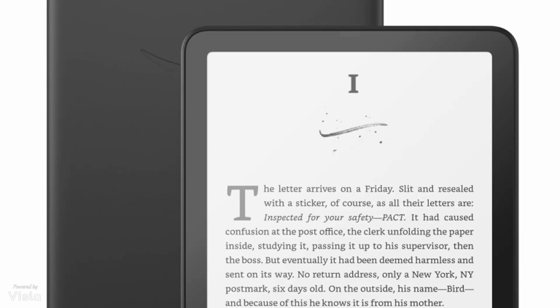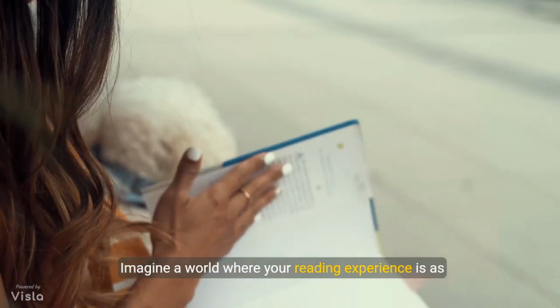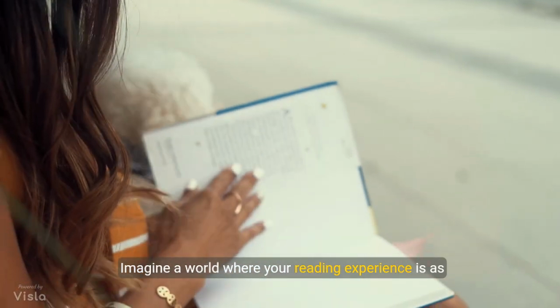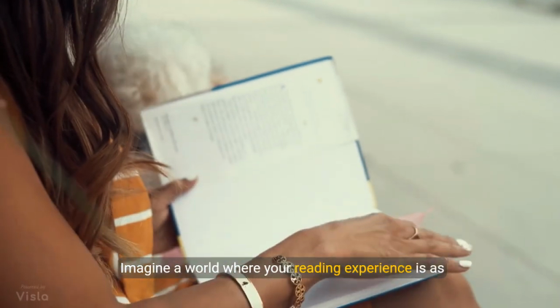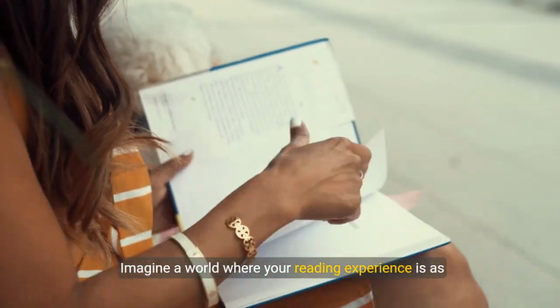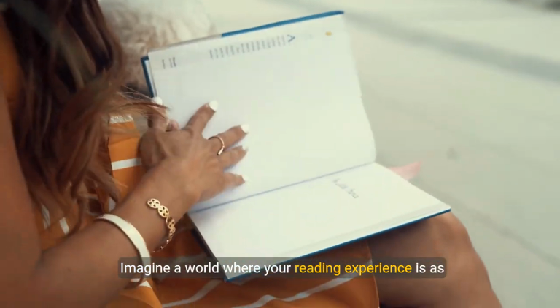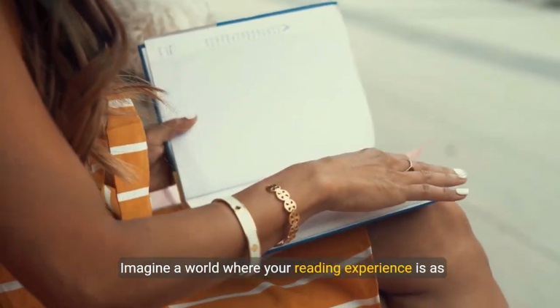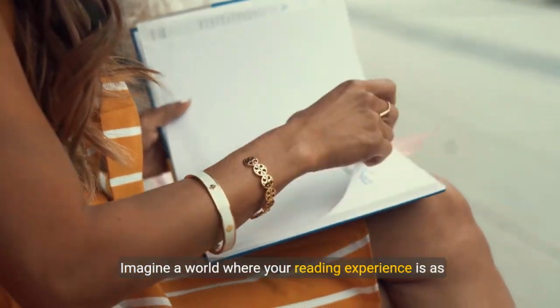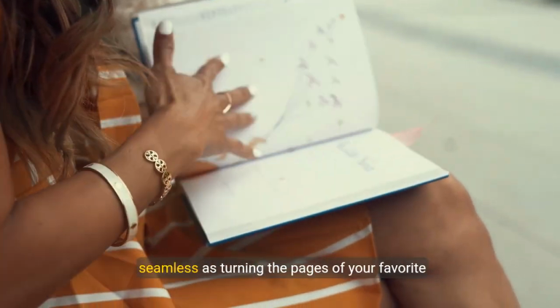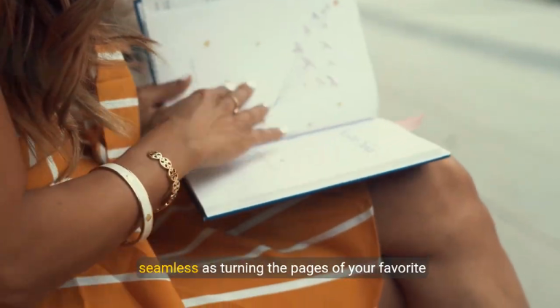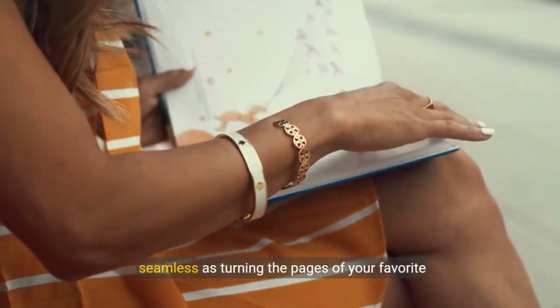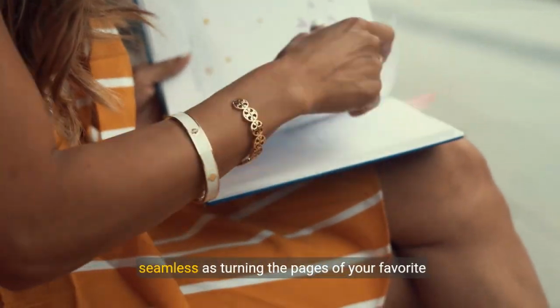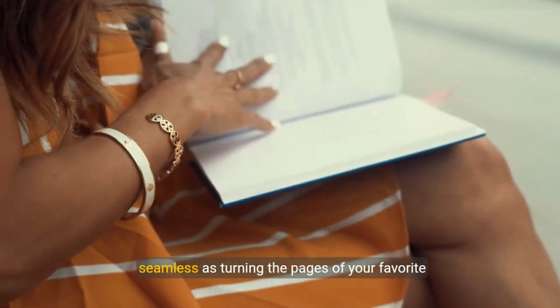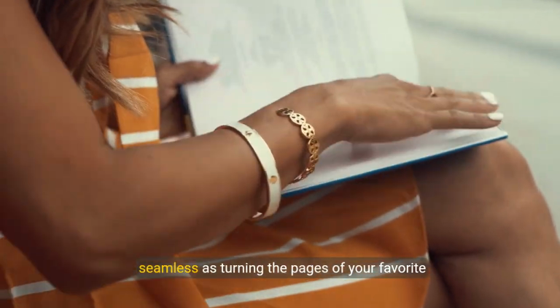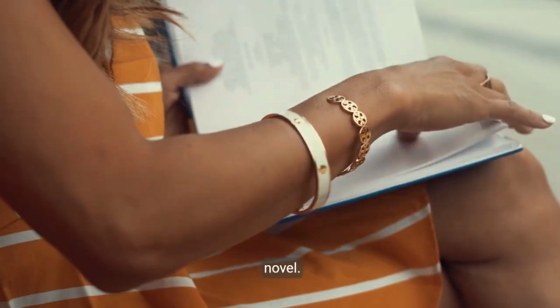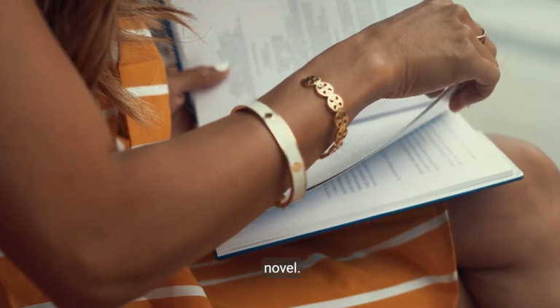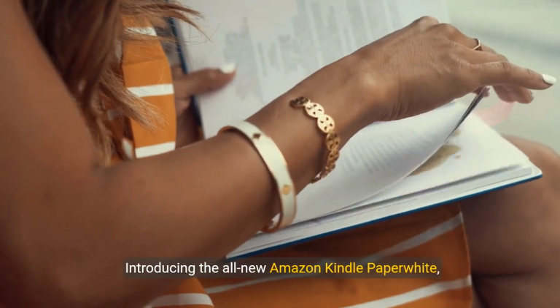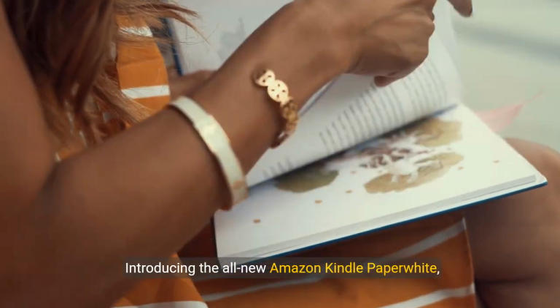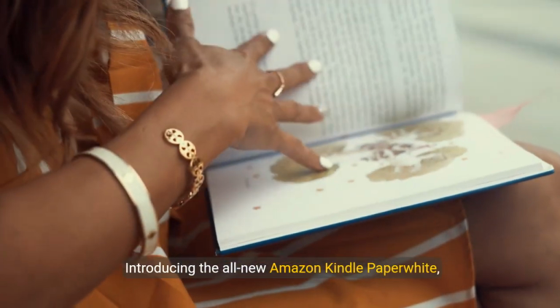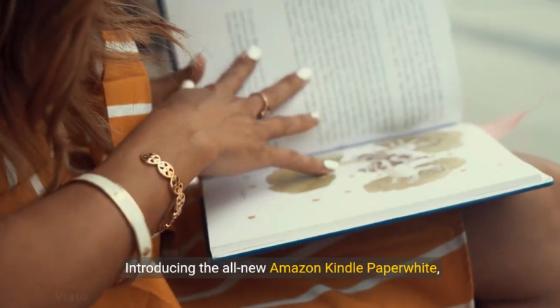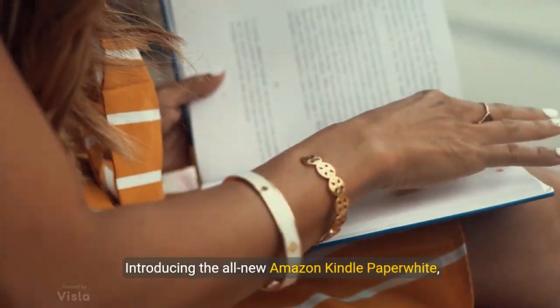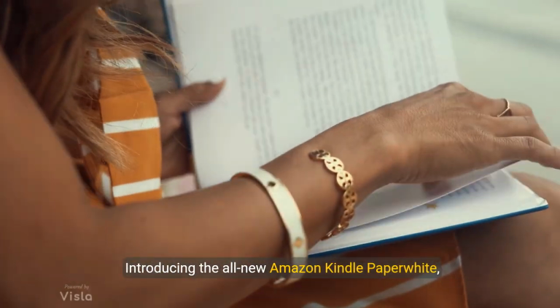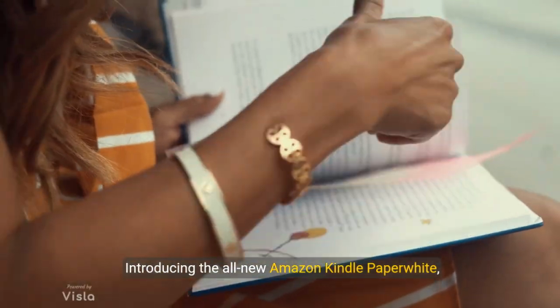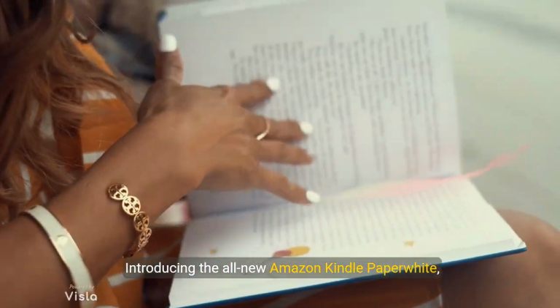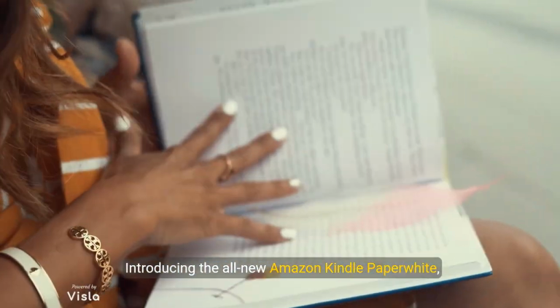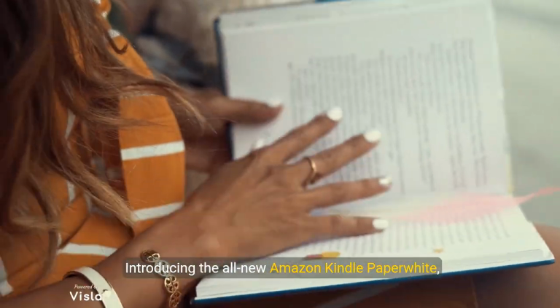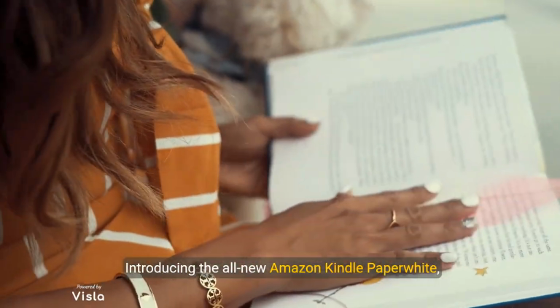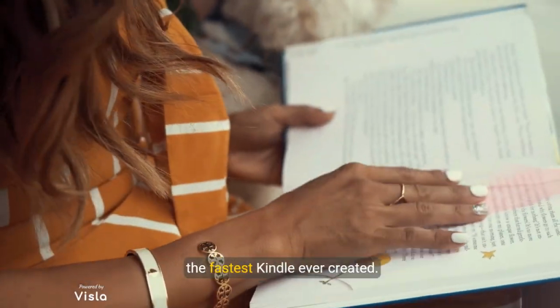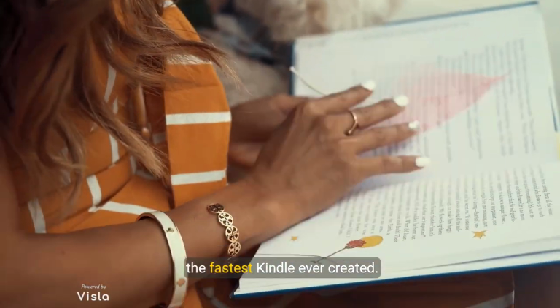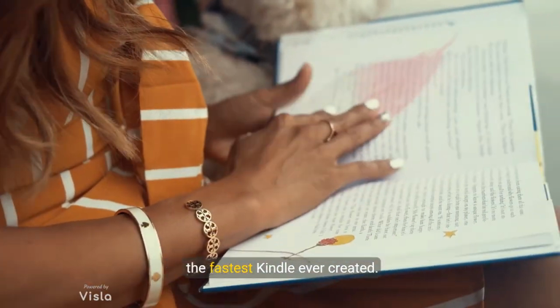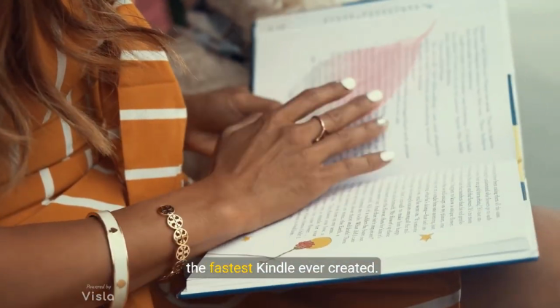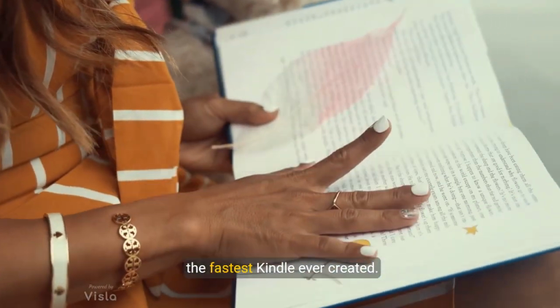Imagine a world where your reading experience is as seamless as turning the pages of your favorite novel. Introducing the all-new Amazon Kindle Paperwhite, the fastest Kindle ever created.